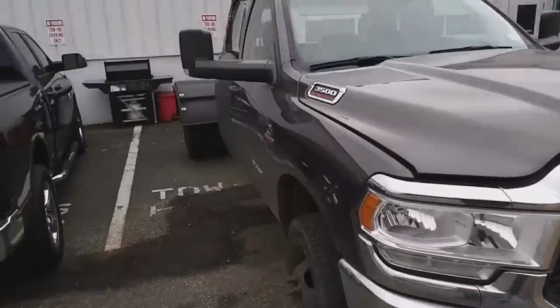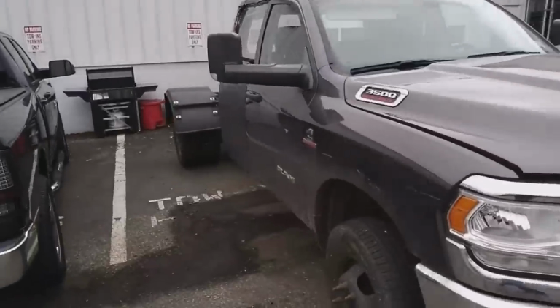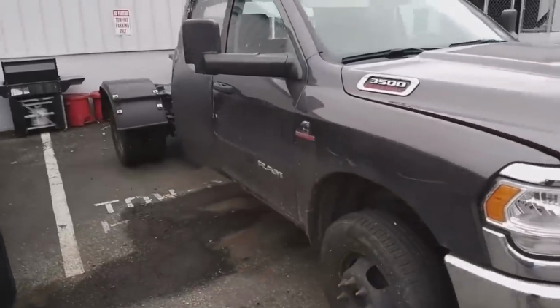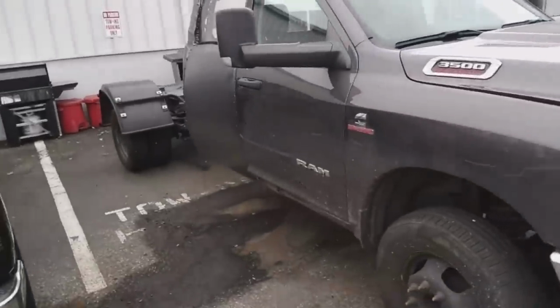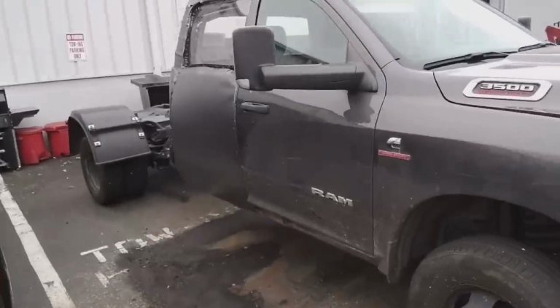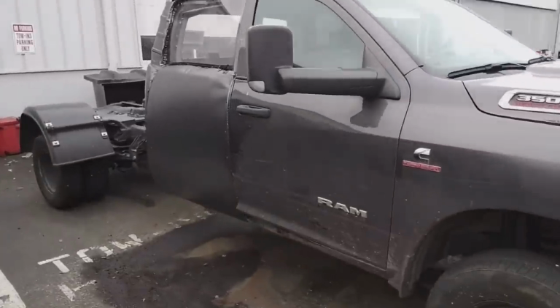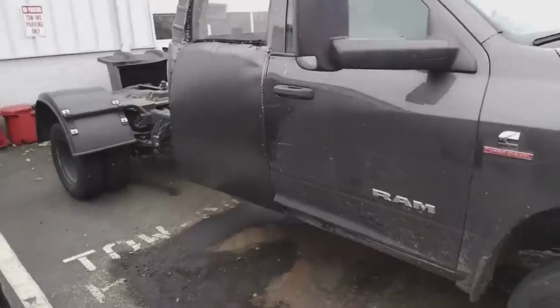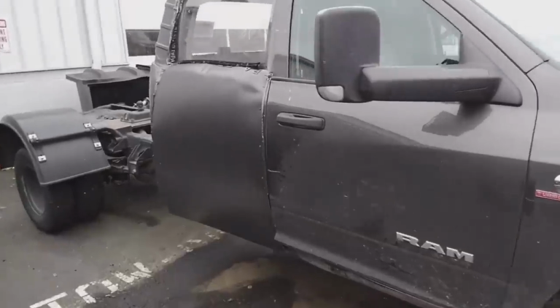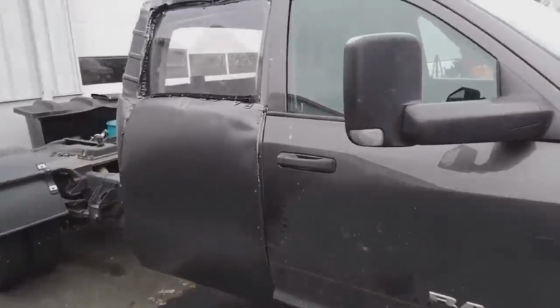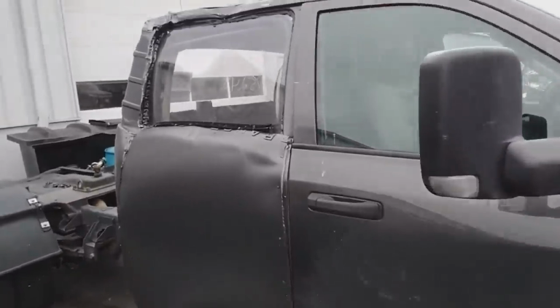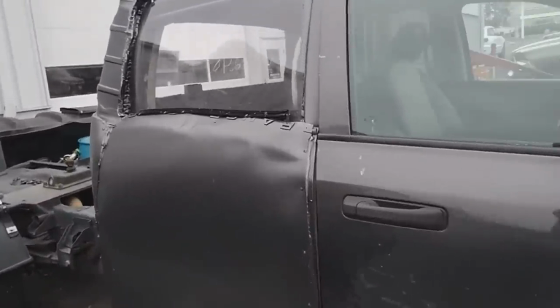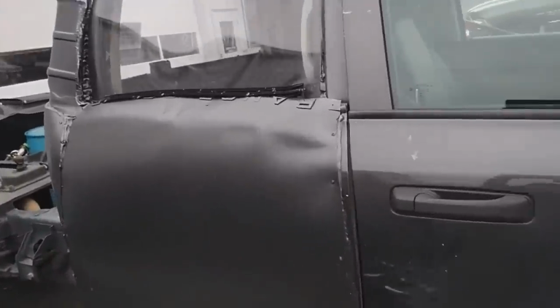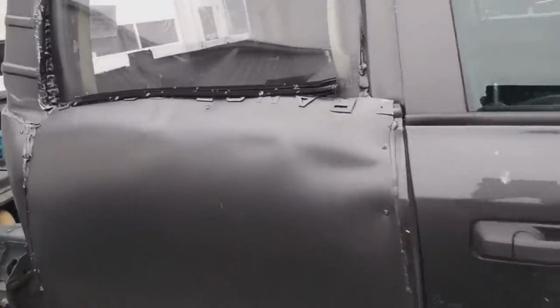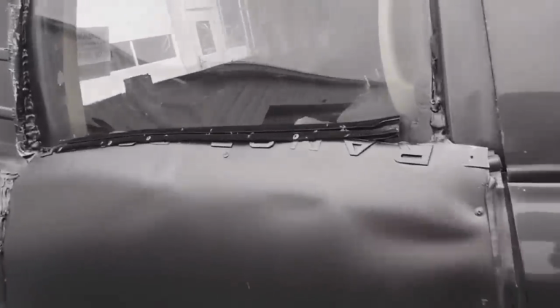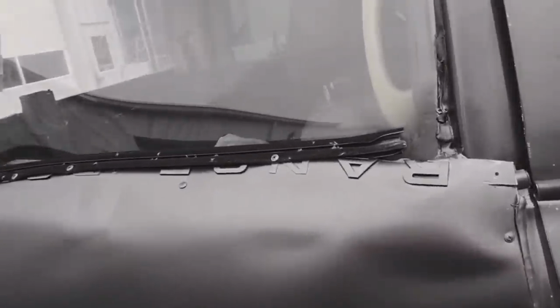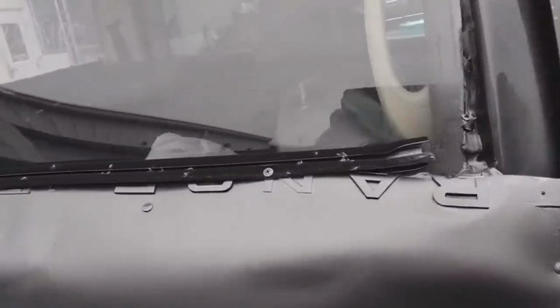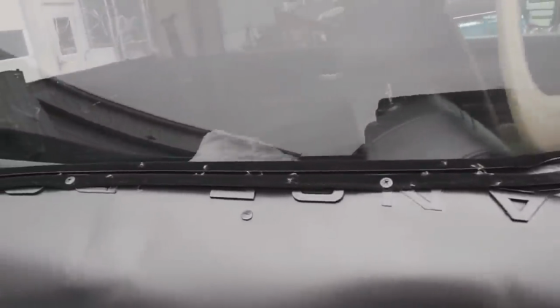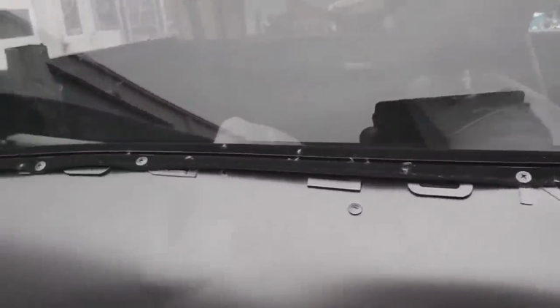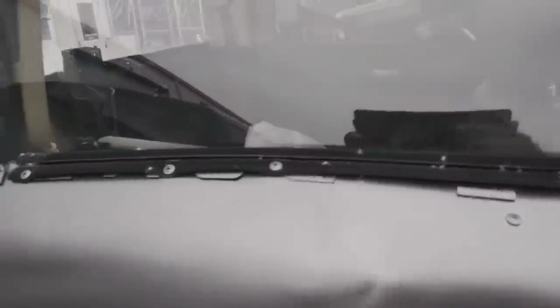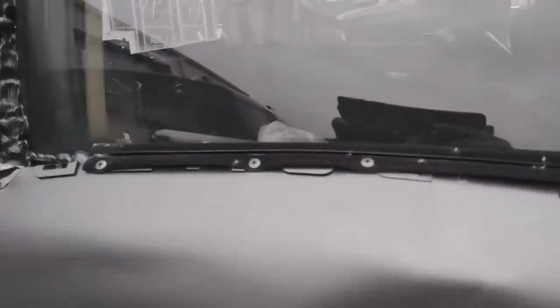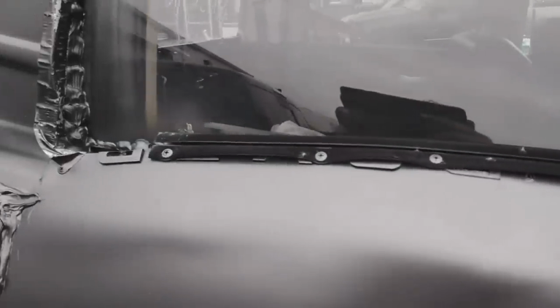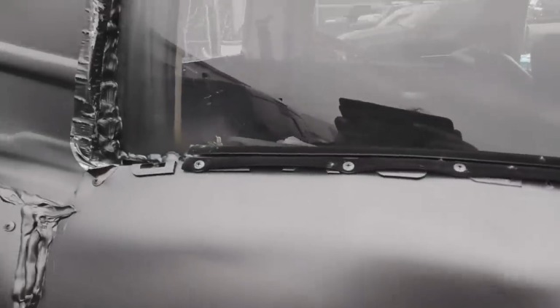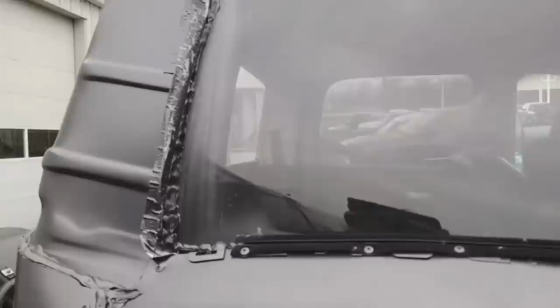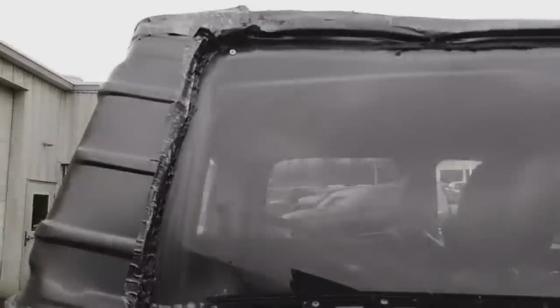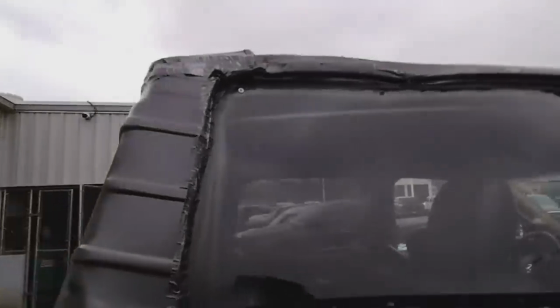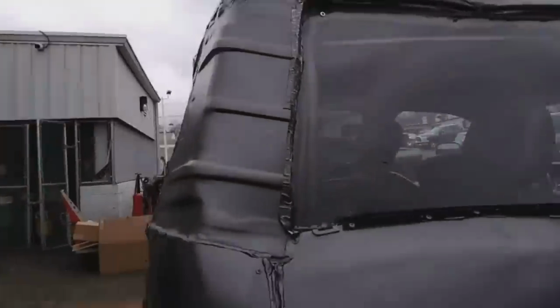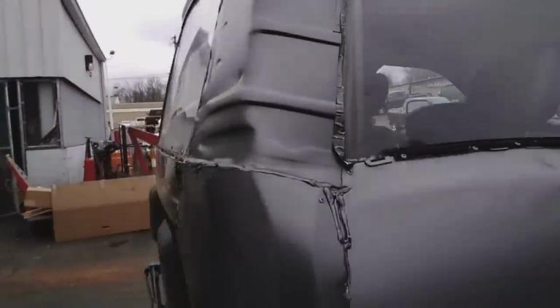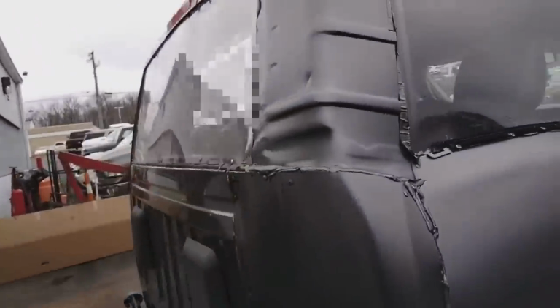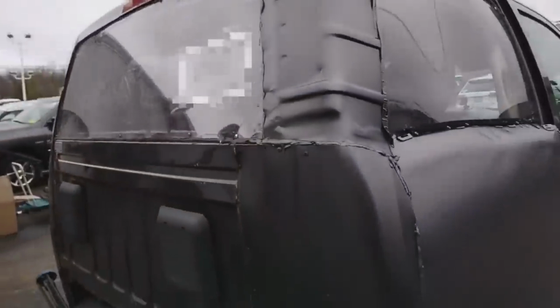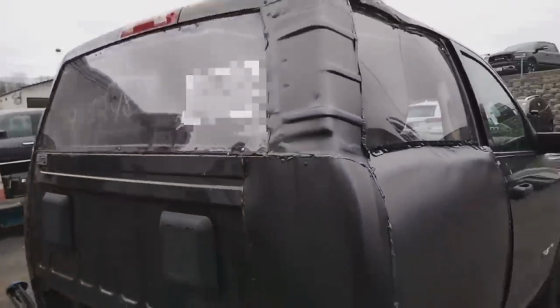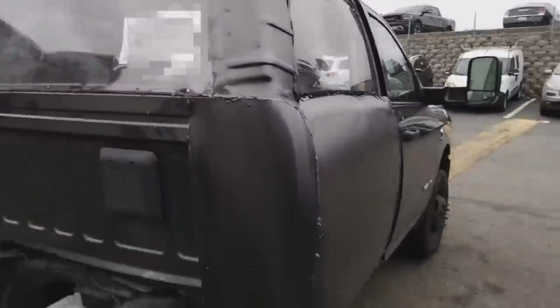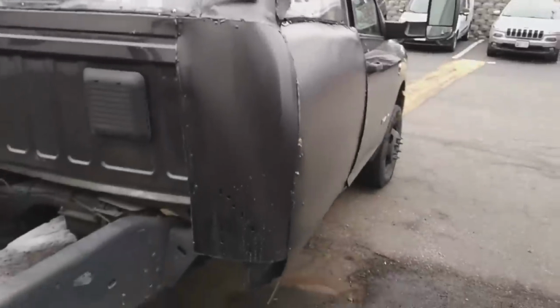The owner of this Ram 3500 brought it in, saying he had another shop repair the door in his truck, but he's not happy with the work they performed so he wanted it fixed correctly. Whoever did the bodywork used a hood from a Range Rover and installed it where the door used to be.